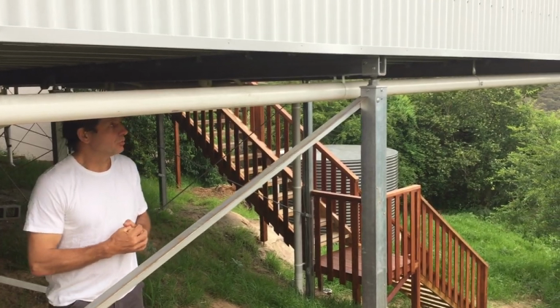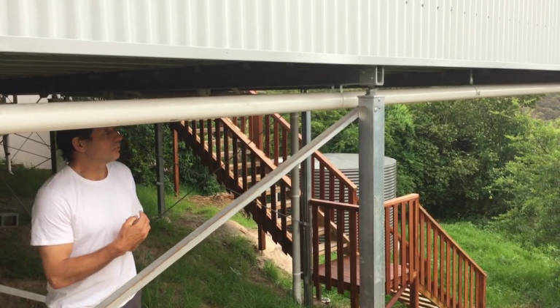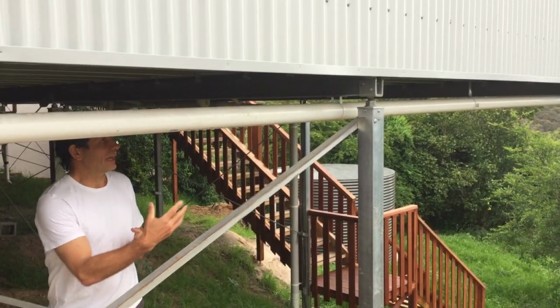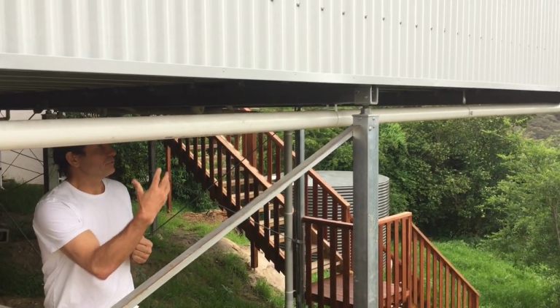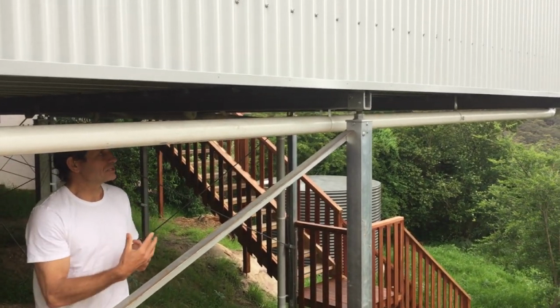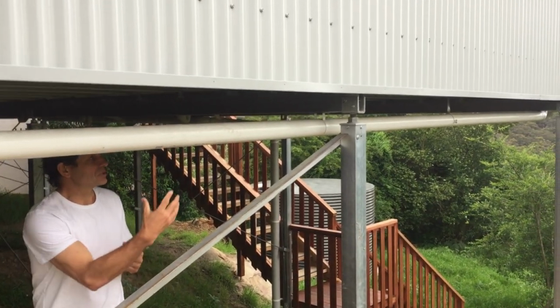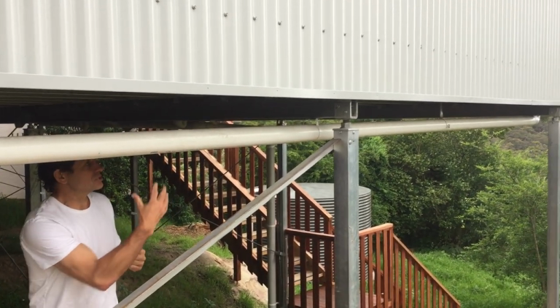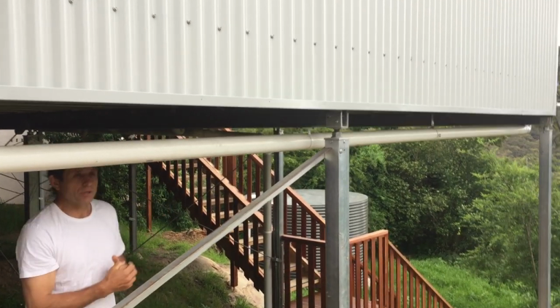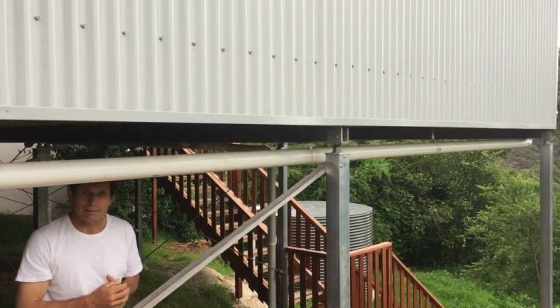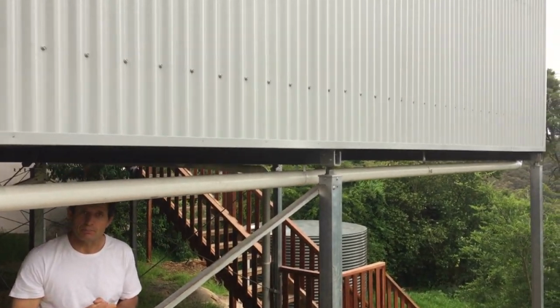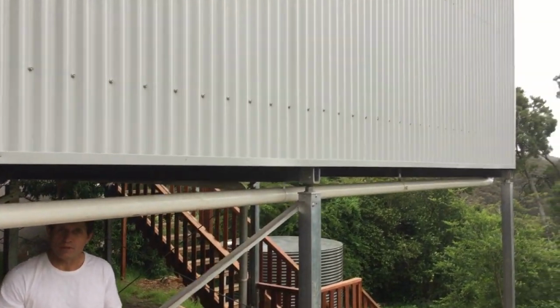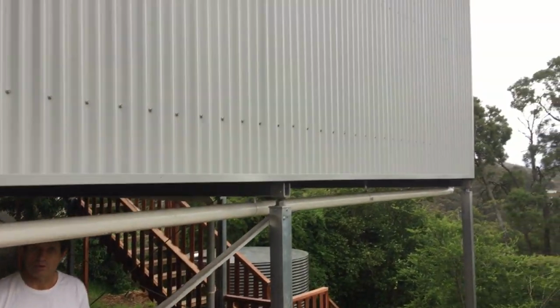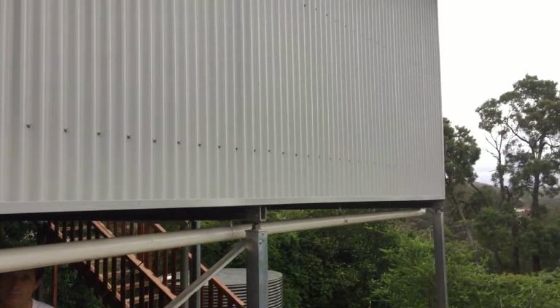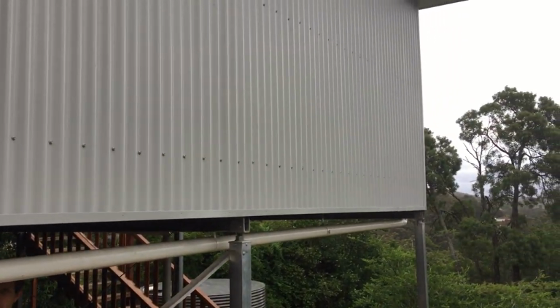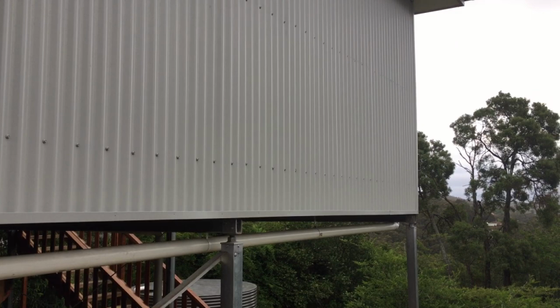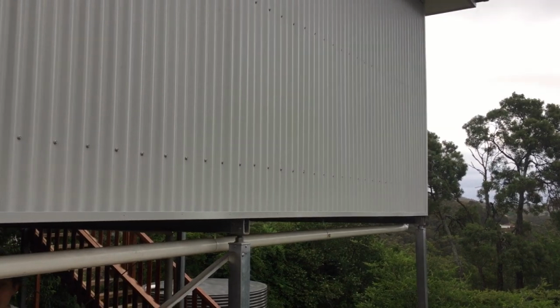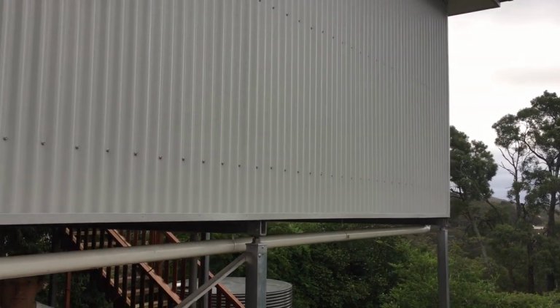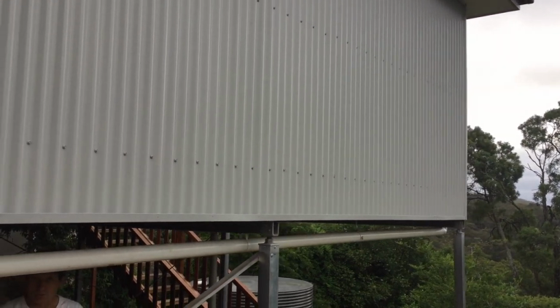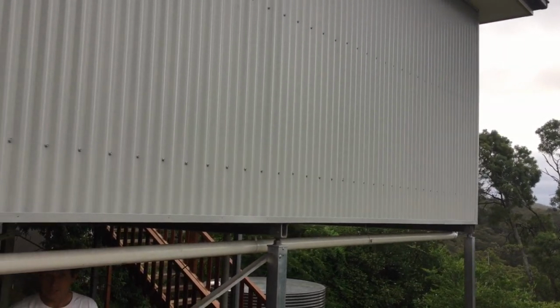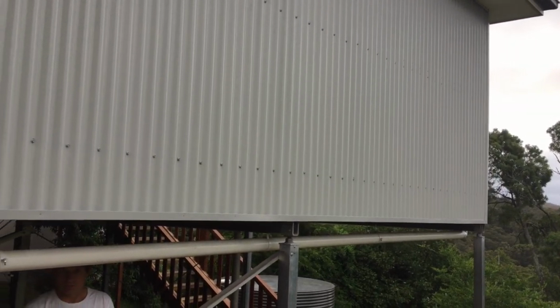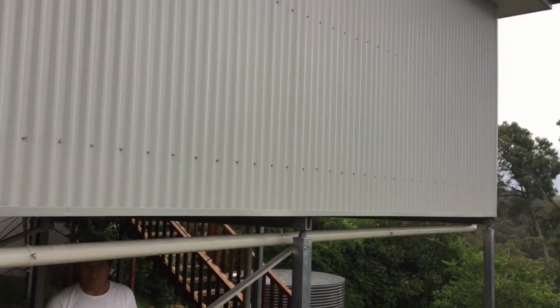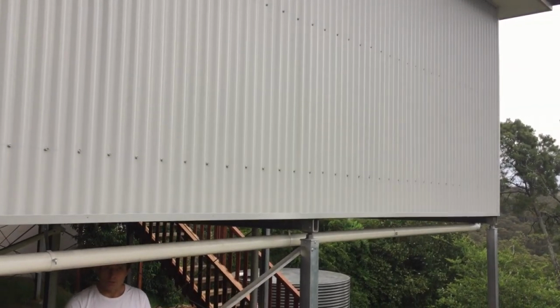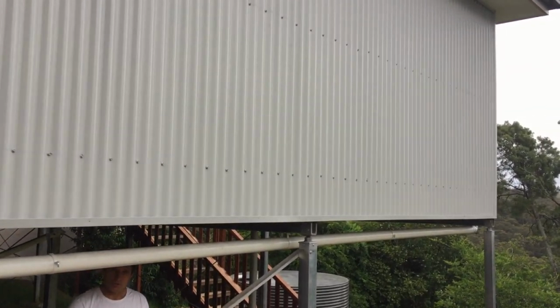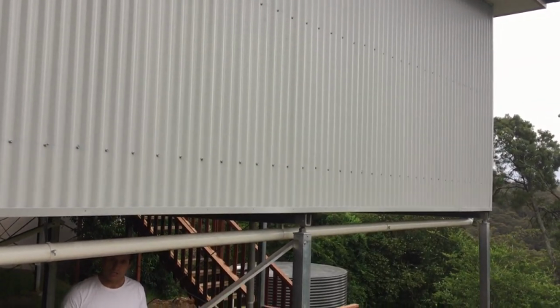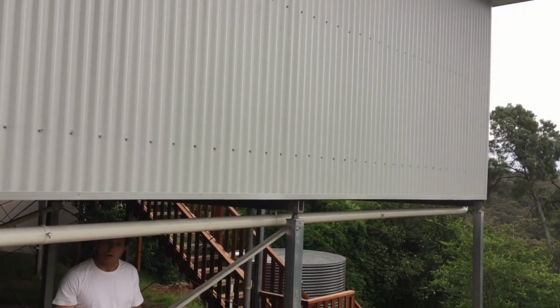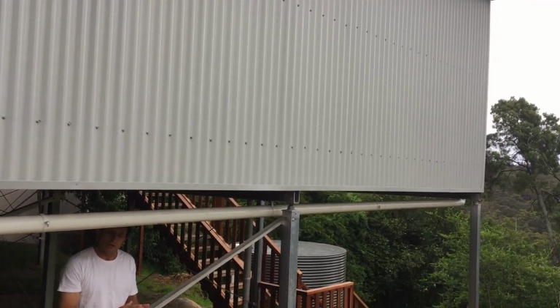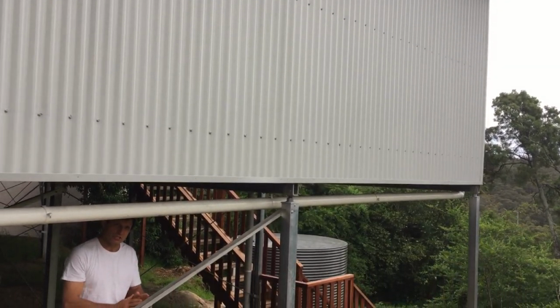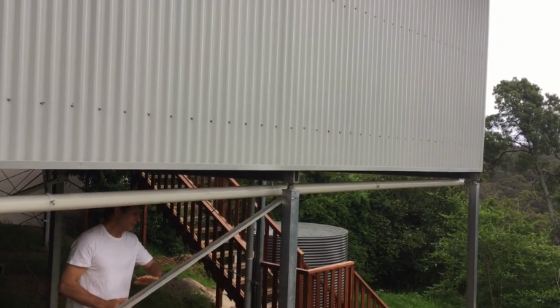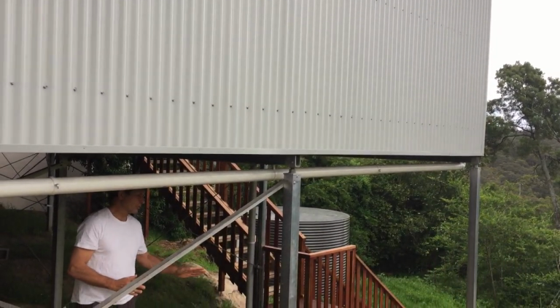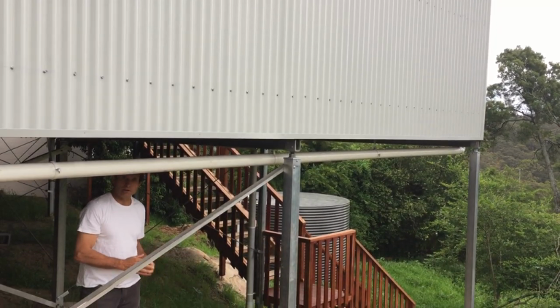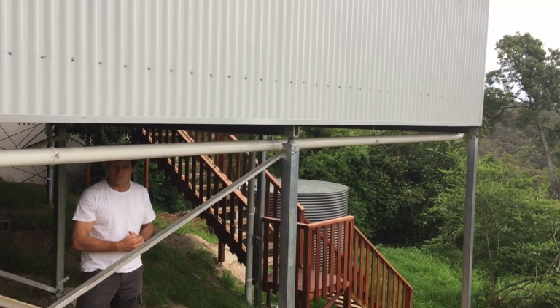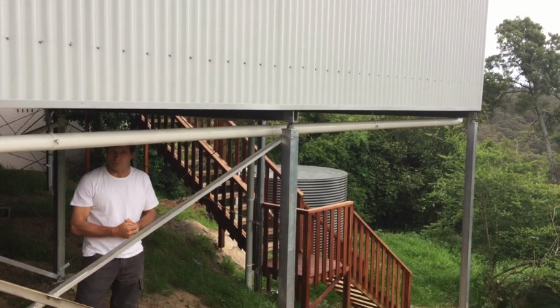The cladding — you've got to get up there and put that on. If you're rendering, then that's a lot of material to get up there at height. So it needs scaffolding, and it needs scaffolding on an uneven surface.